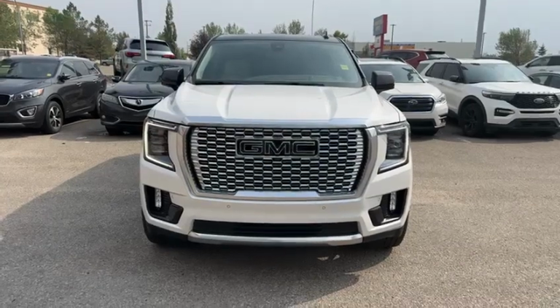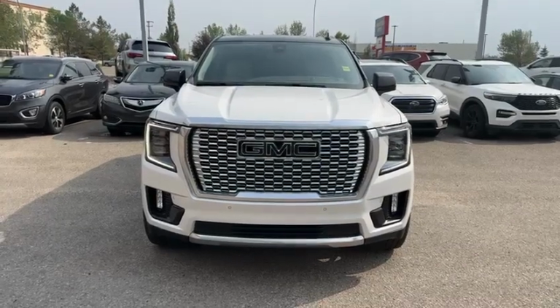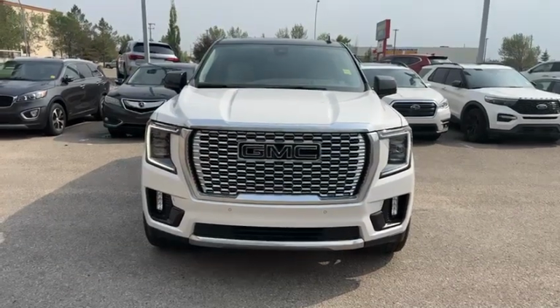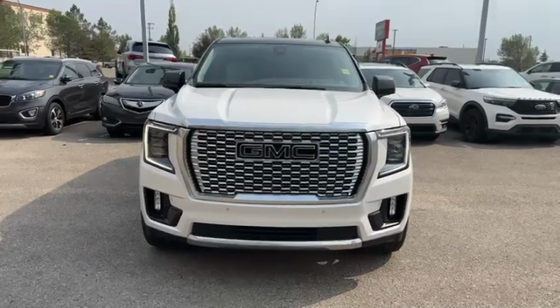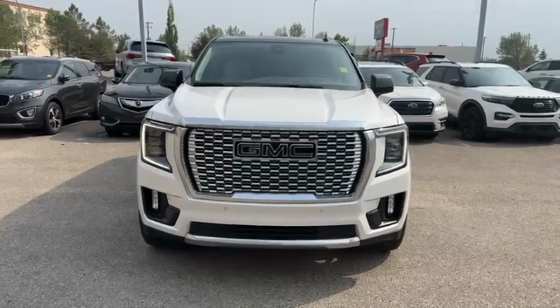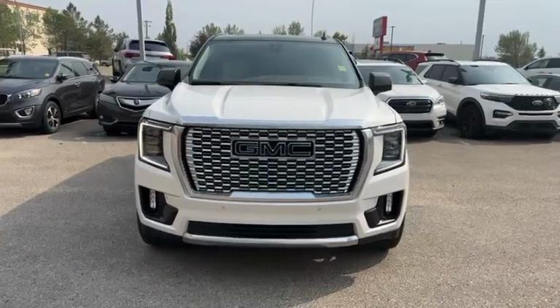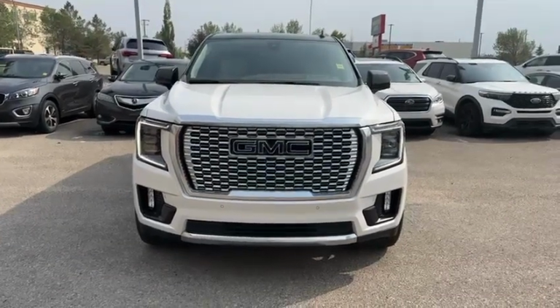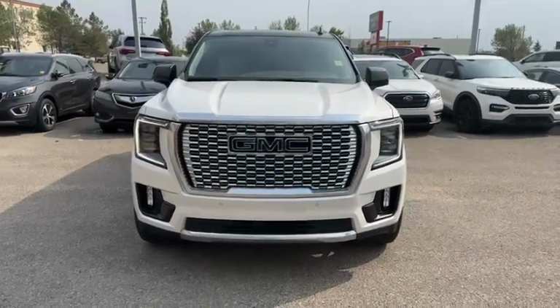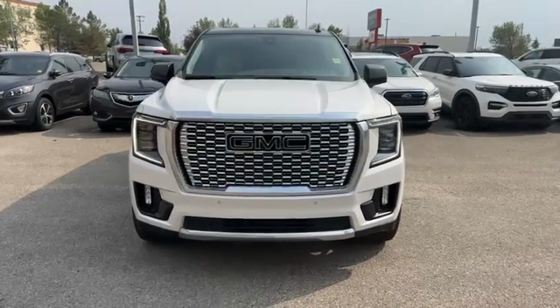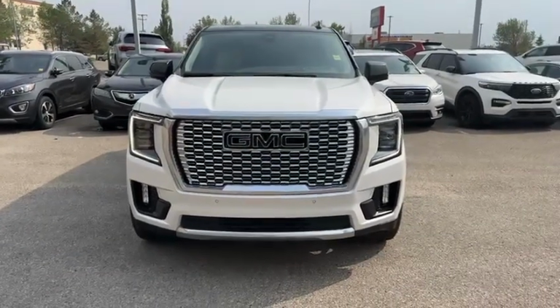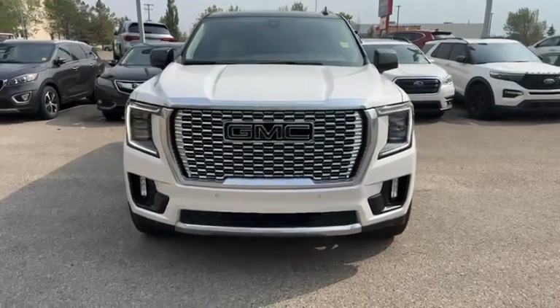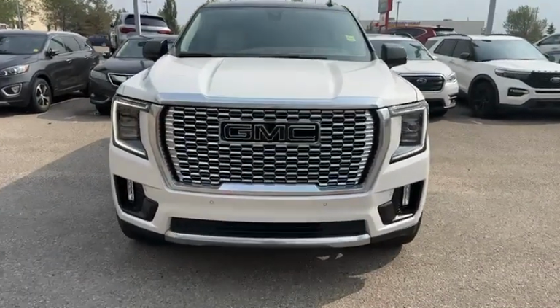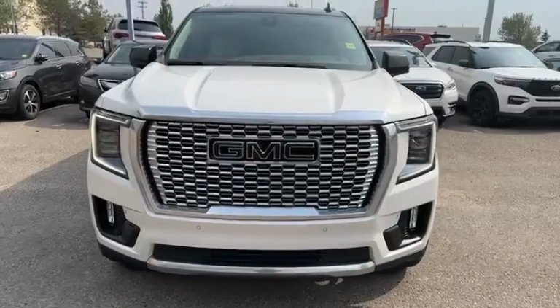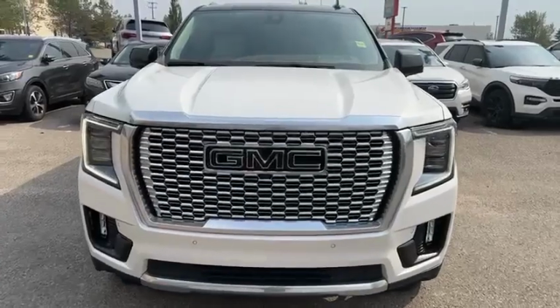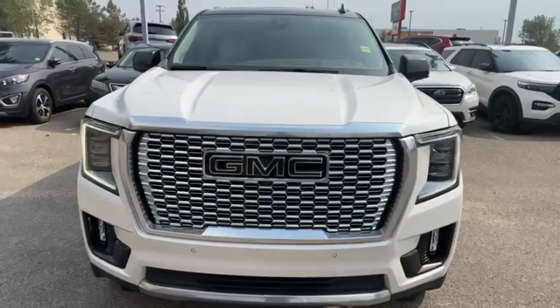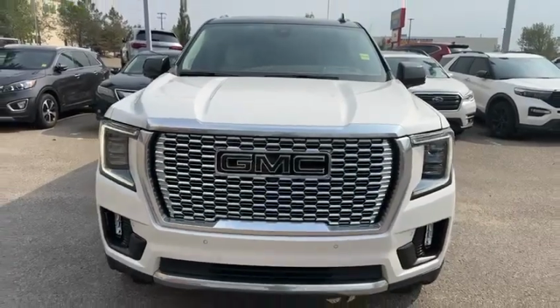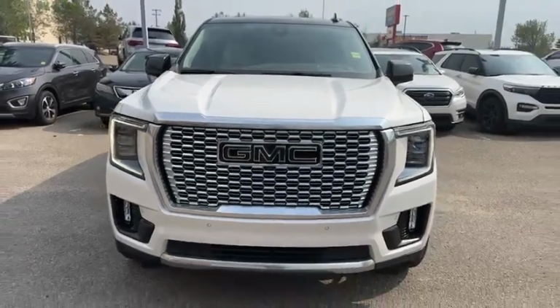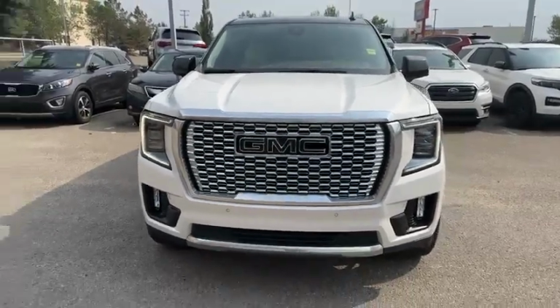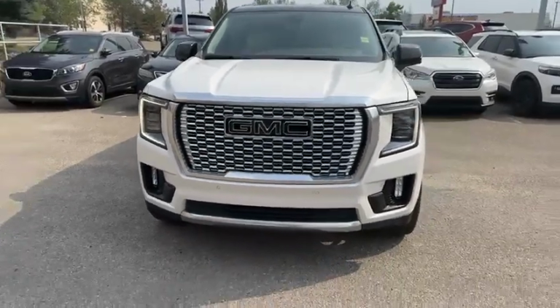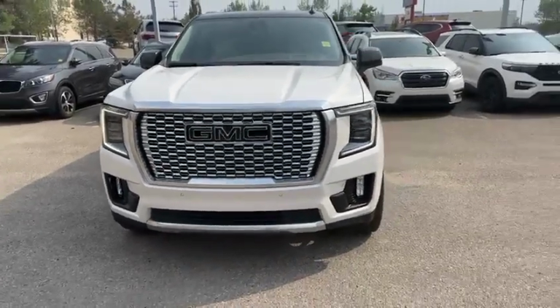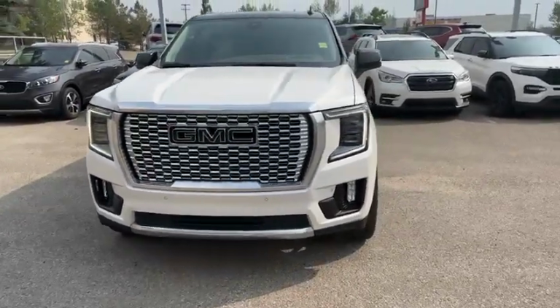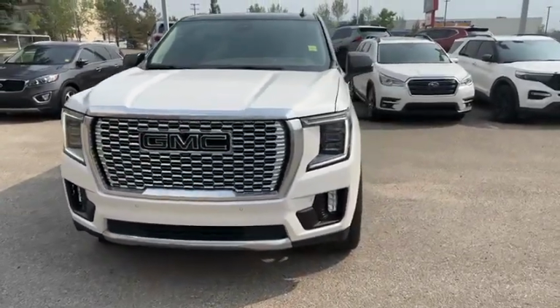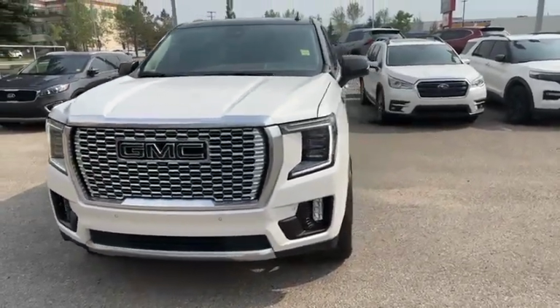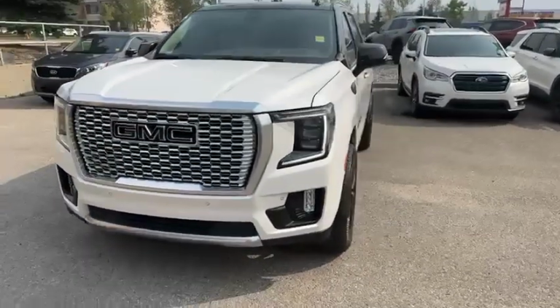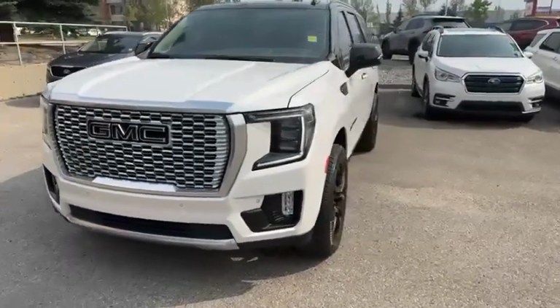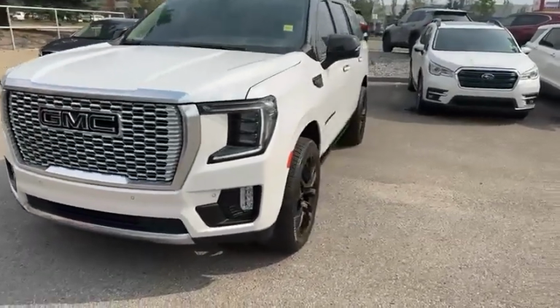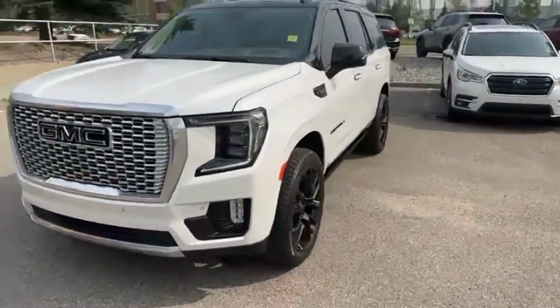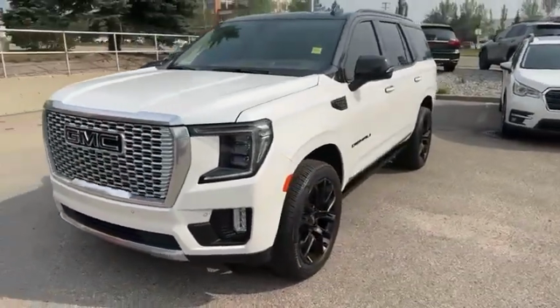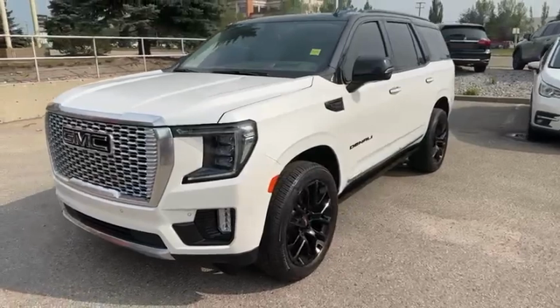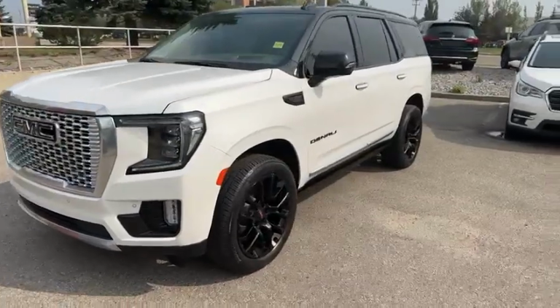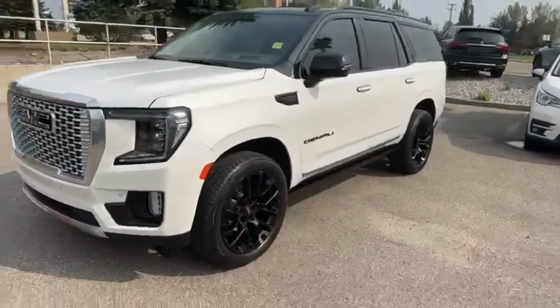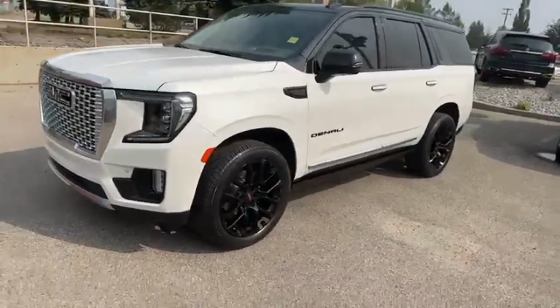Hello, this is Adnan for Southview Acura. Thank you for inquiring on this 2022 GMC Yukon Denali package — pretty awesome choice. I just wanted to give you a quick walk-around video so you can have a closer look at this gorgeous looking vehicle.